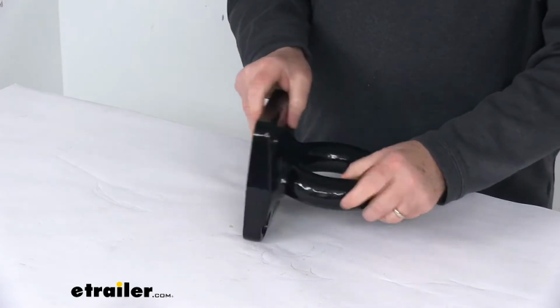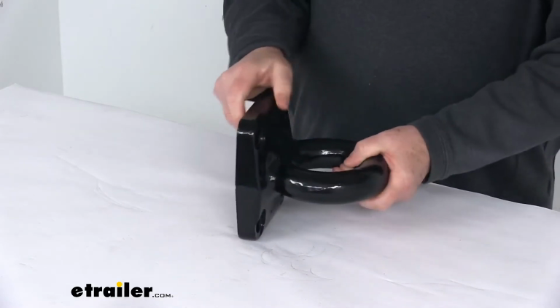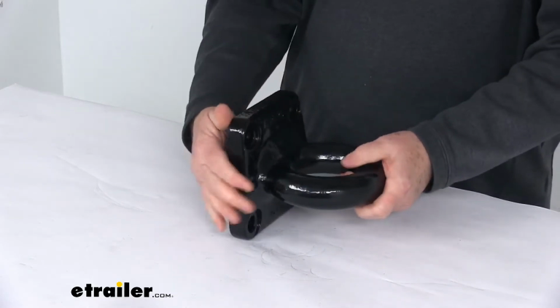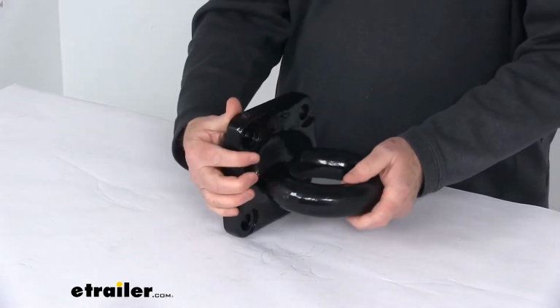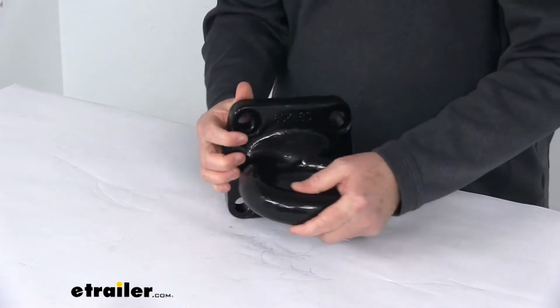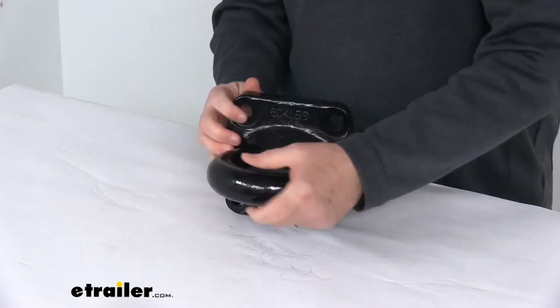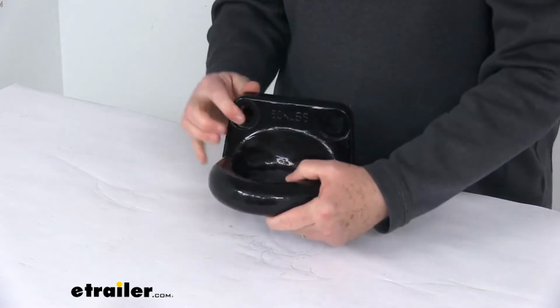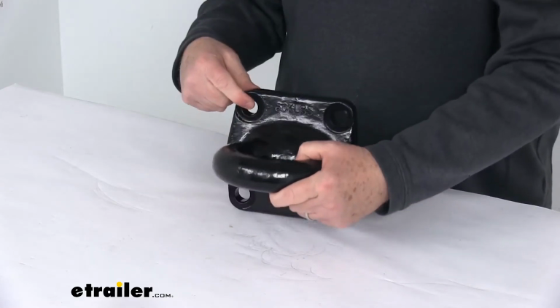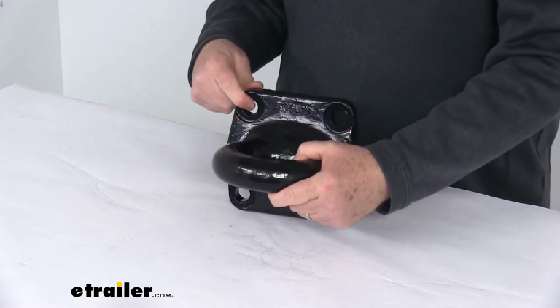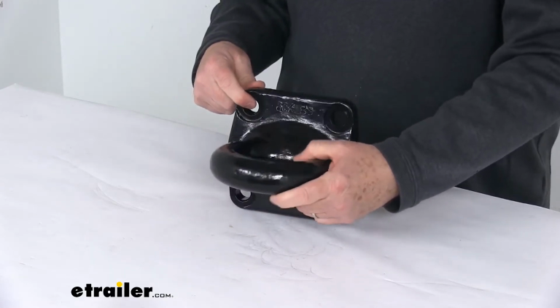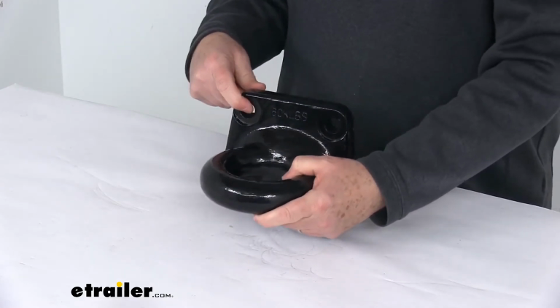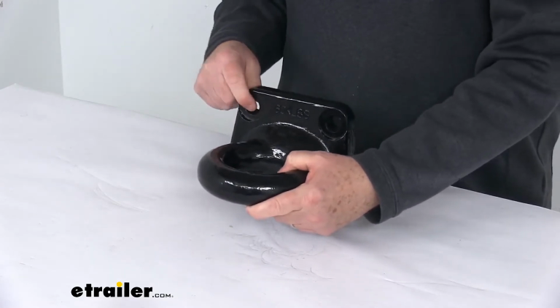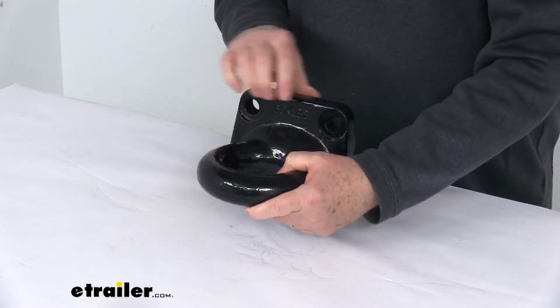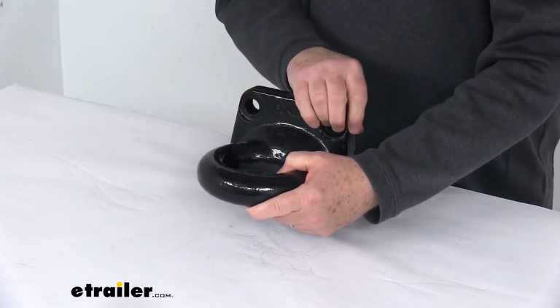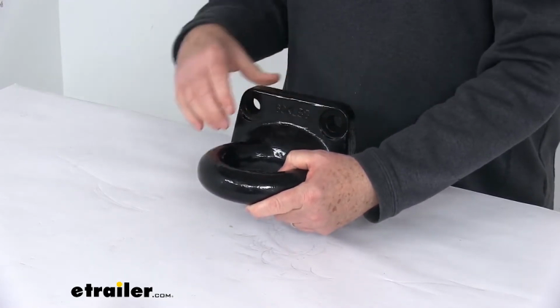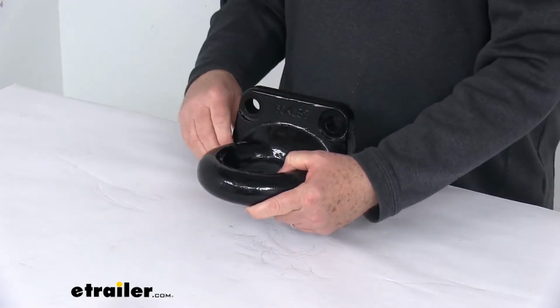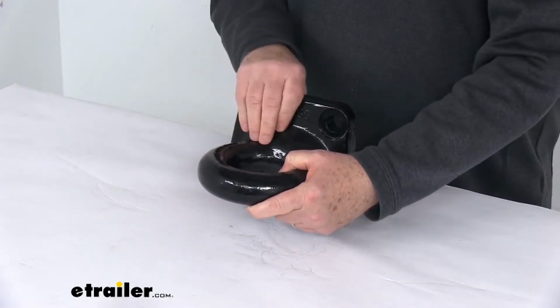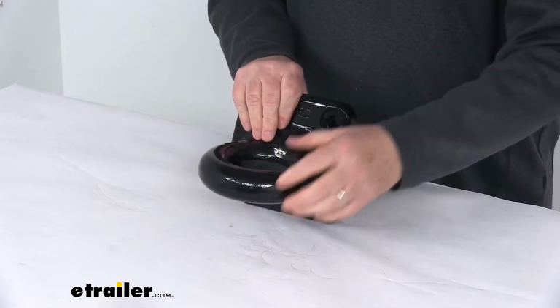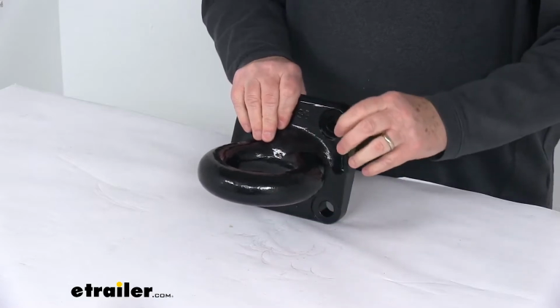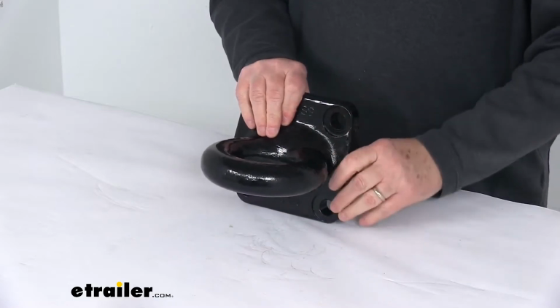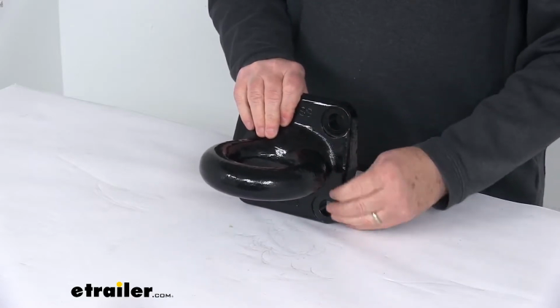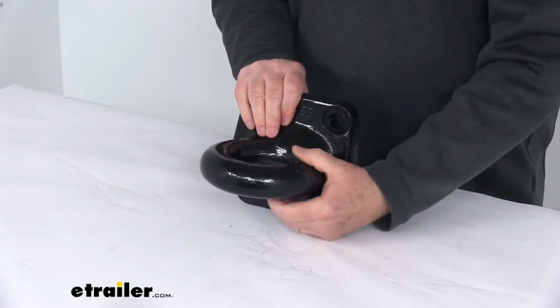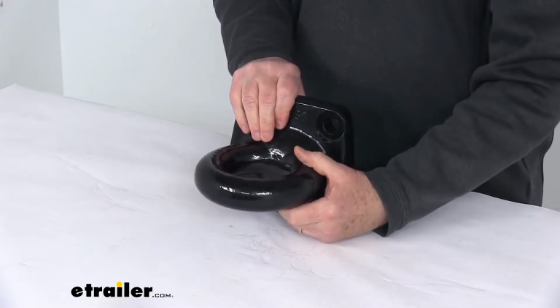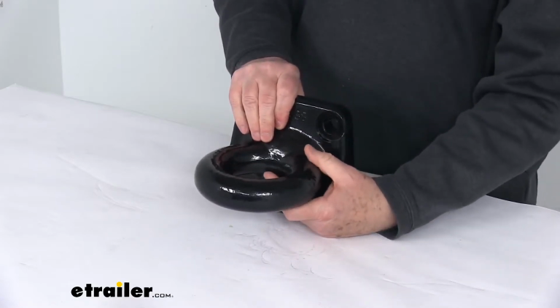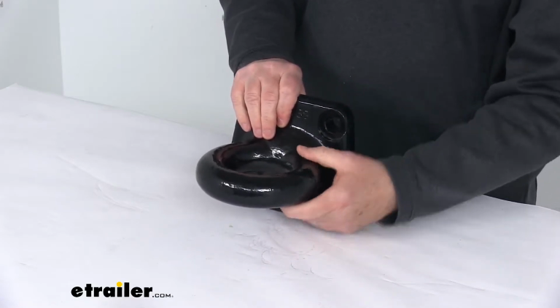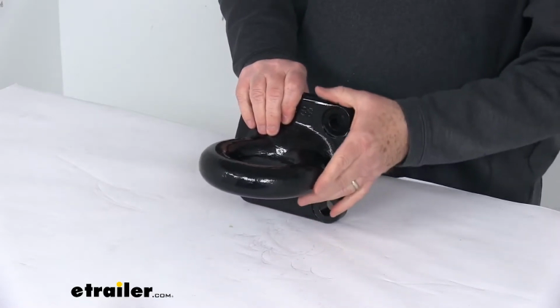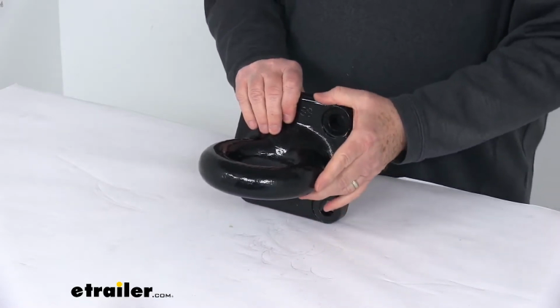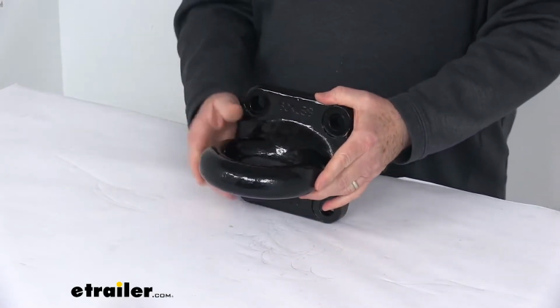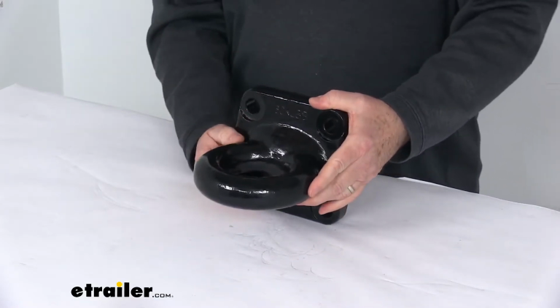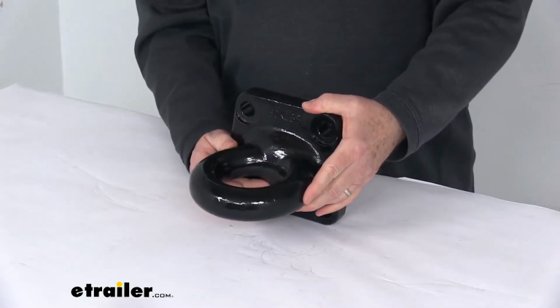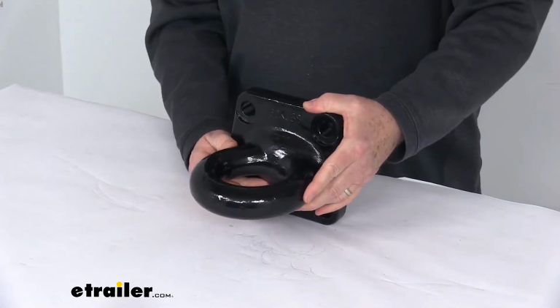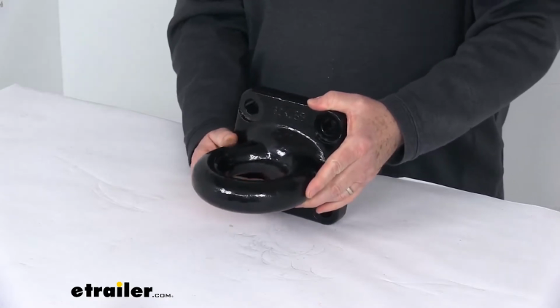It allows for flush mounting to flat surfaces. It is a bolt-on installation and it does have pre-drilled 3/4-inch diameter mounting holes, which allows for a nice simple installation. The hardware kit to install this is sold separately — we do list it on the product page as a related product.